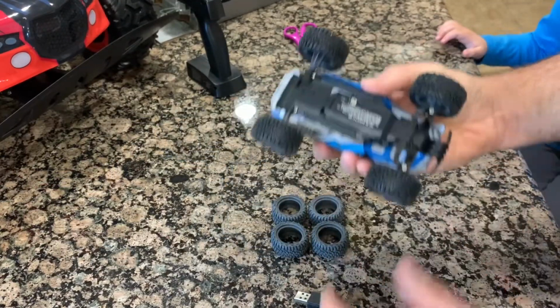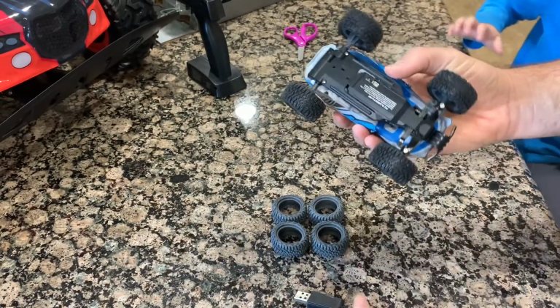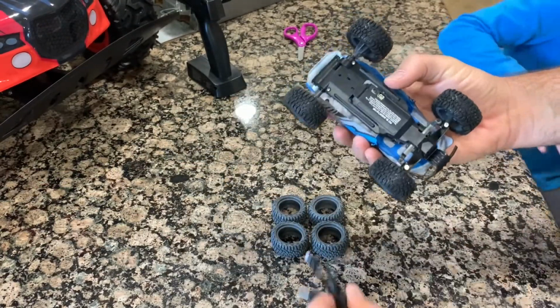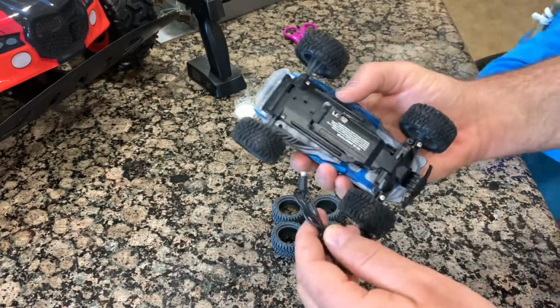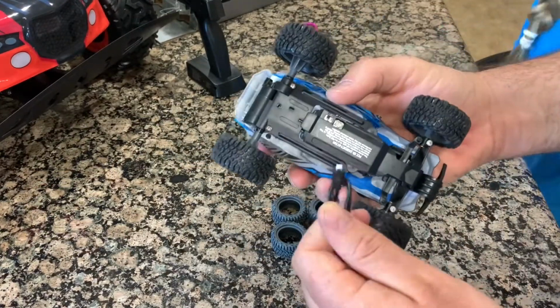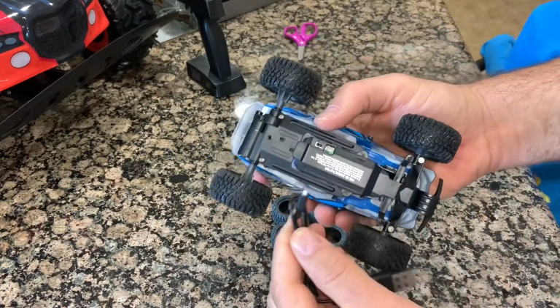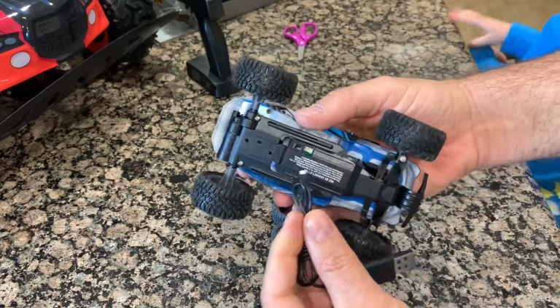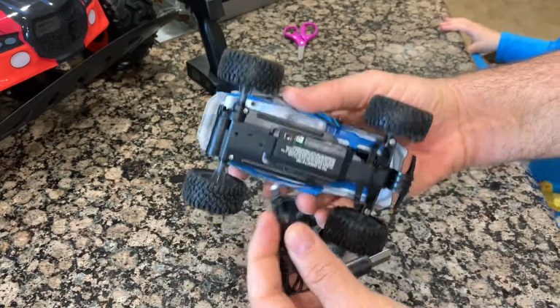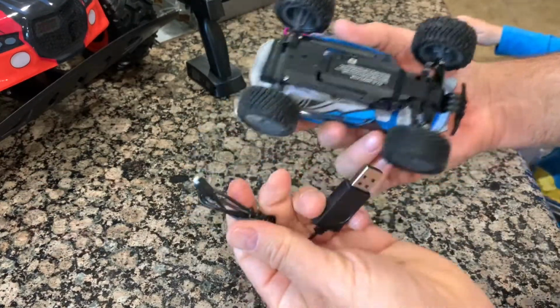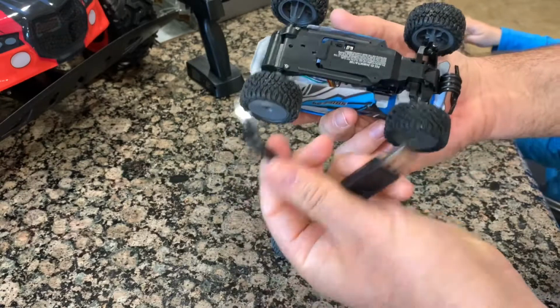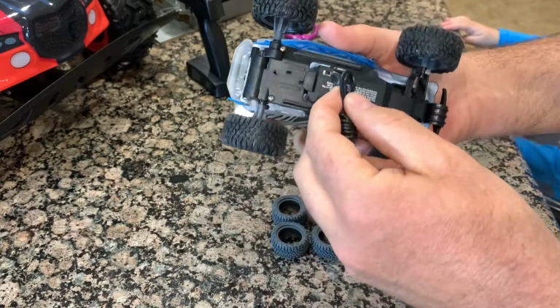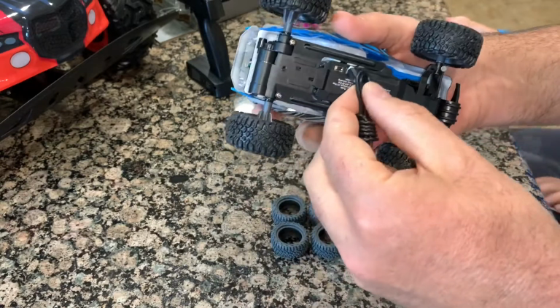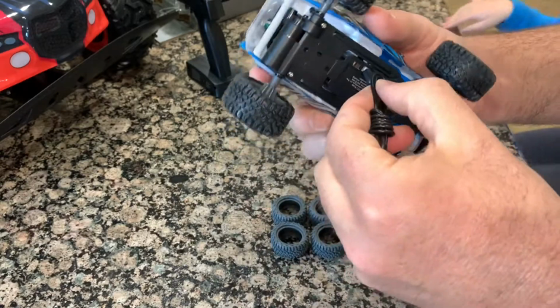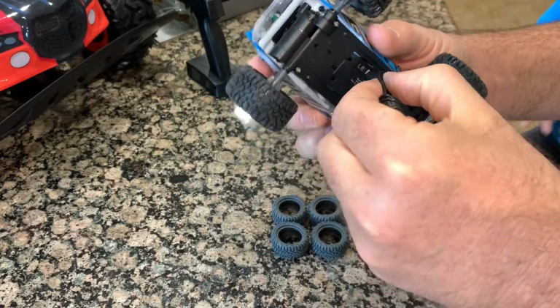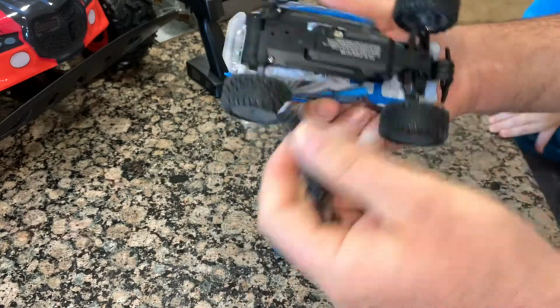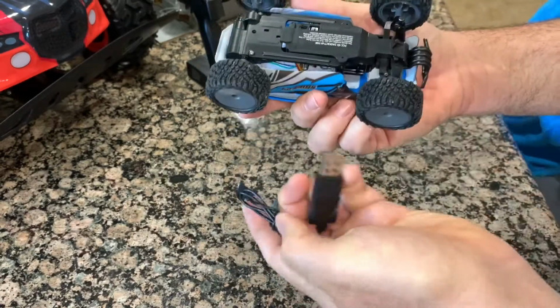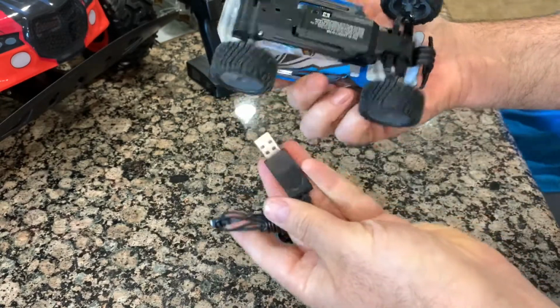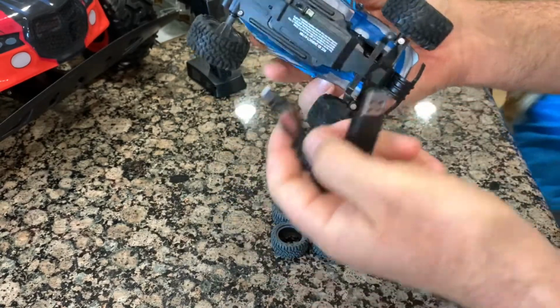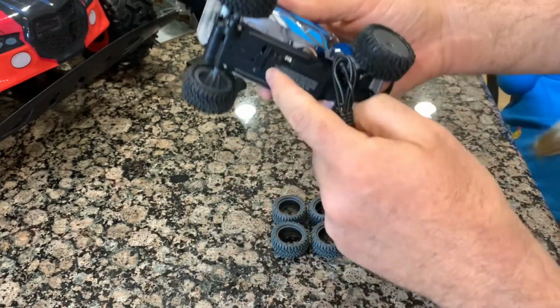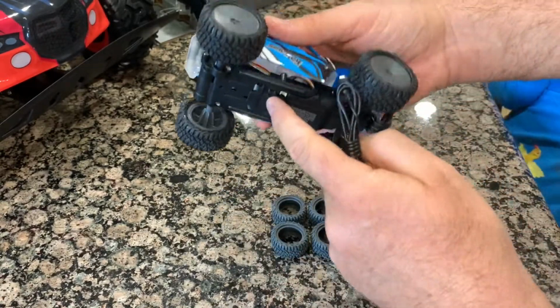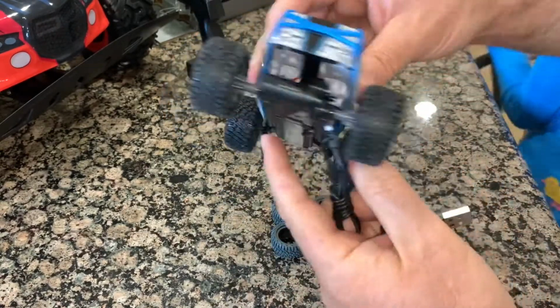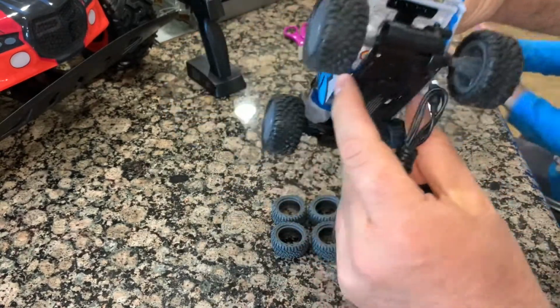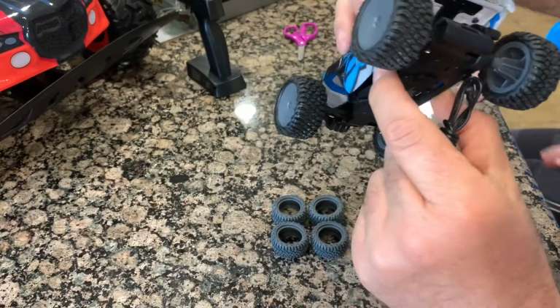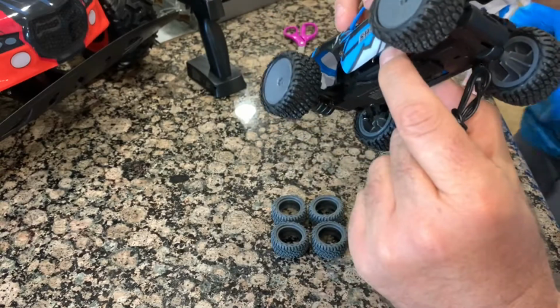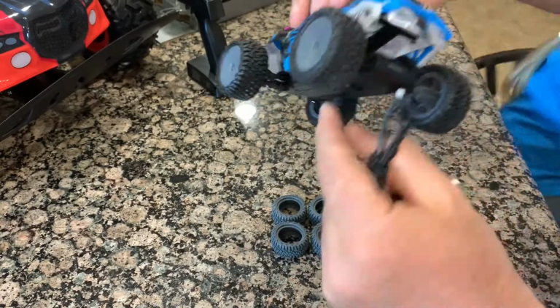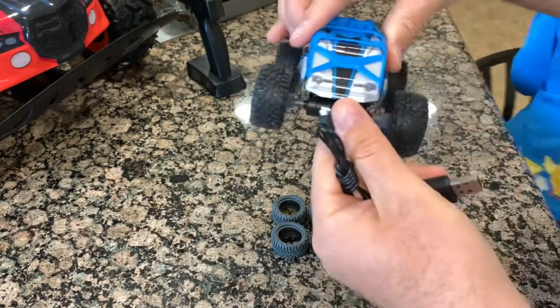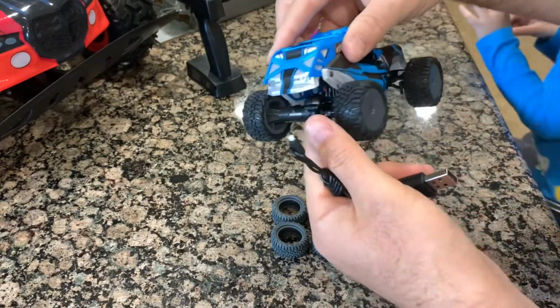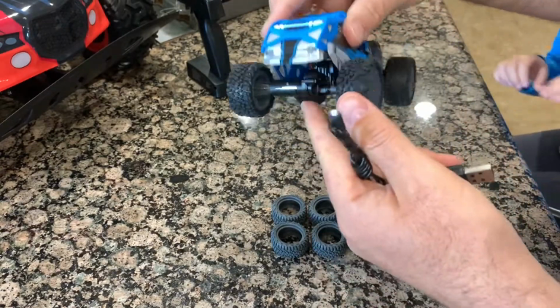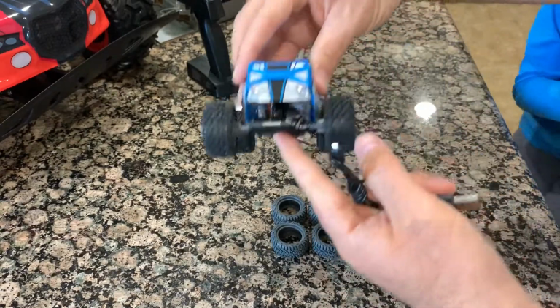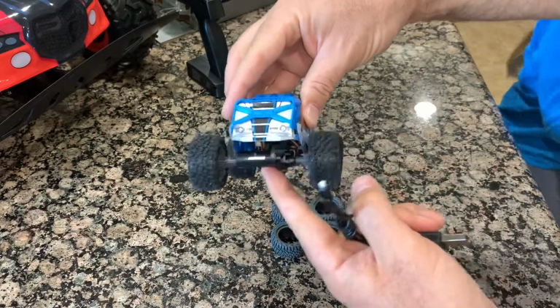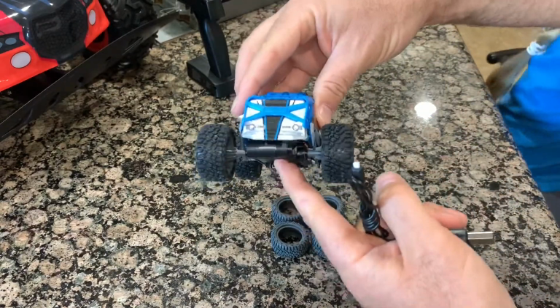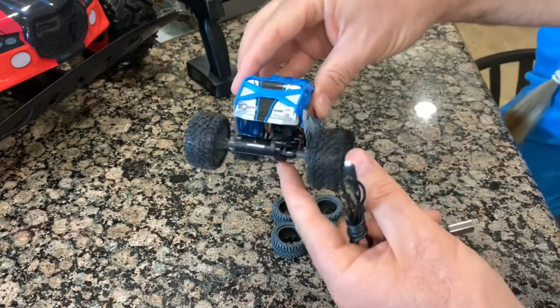It comes with a USB charger, so you just plug it in and charge the battery. It's an internal battery and it's most likely not removable. It does have some suspension.